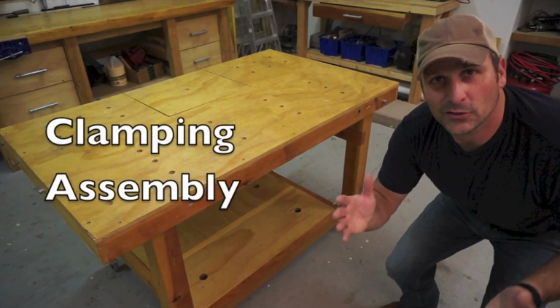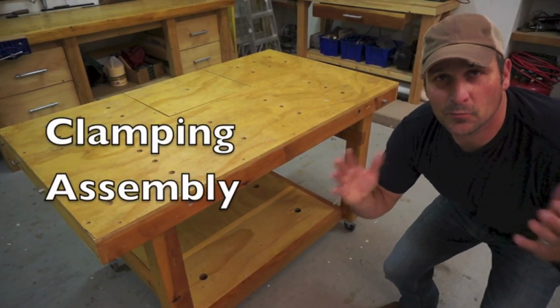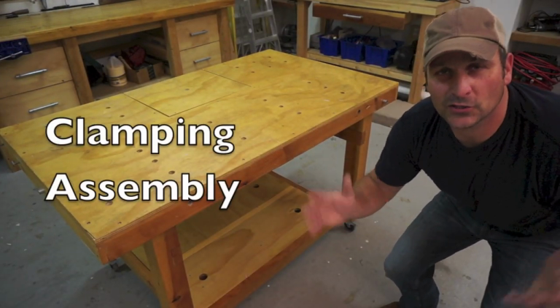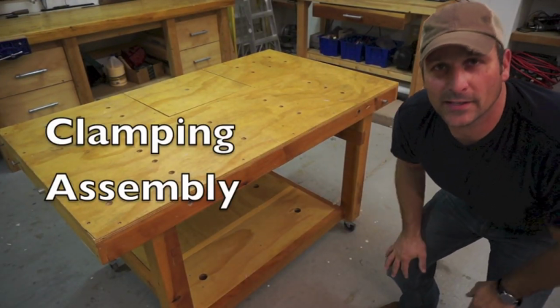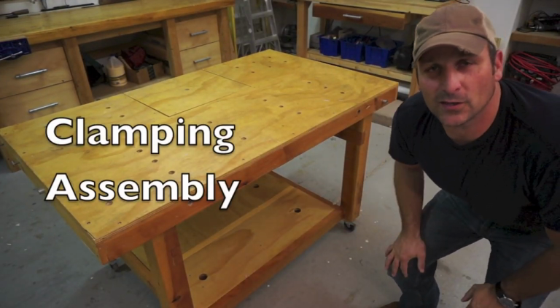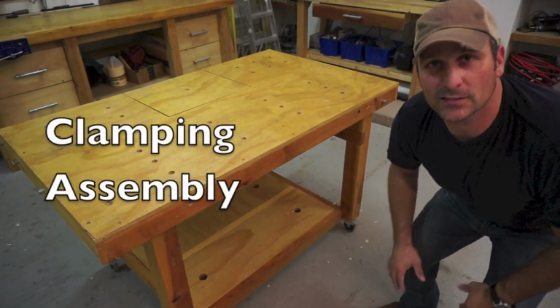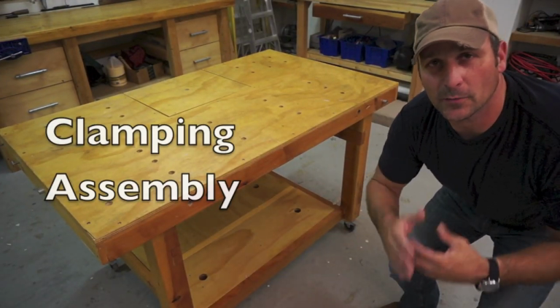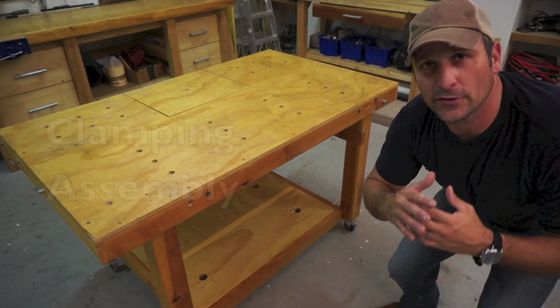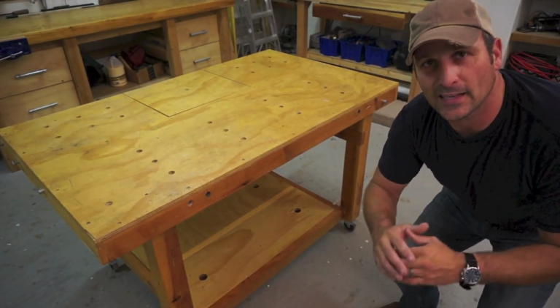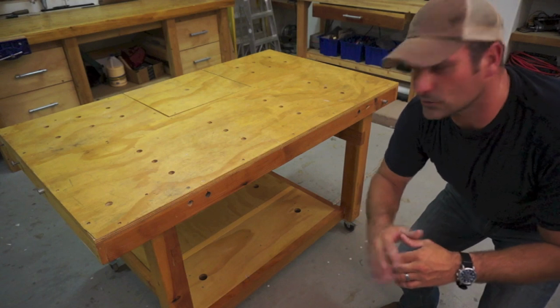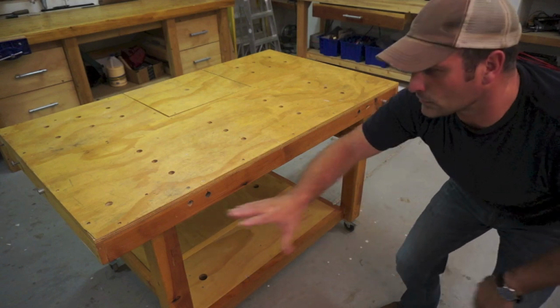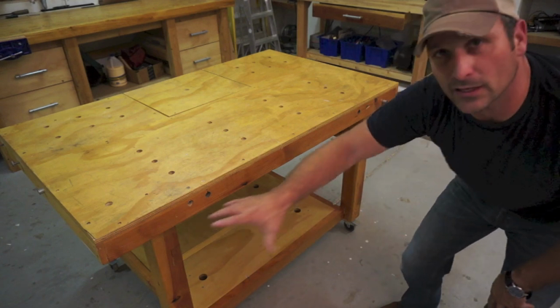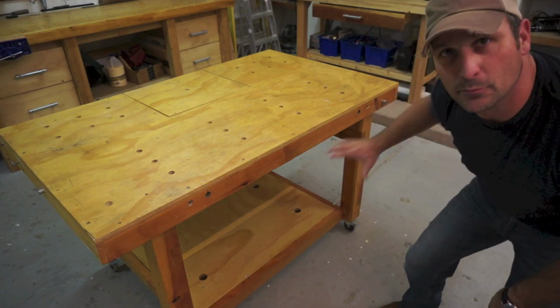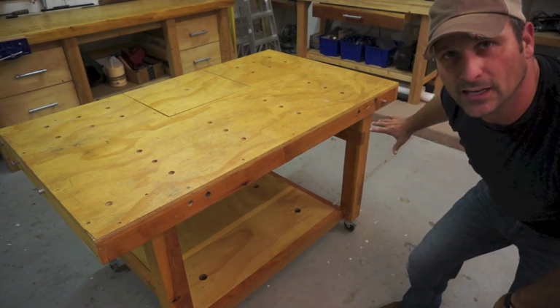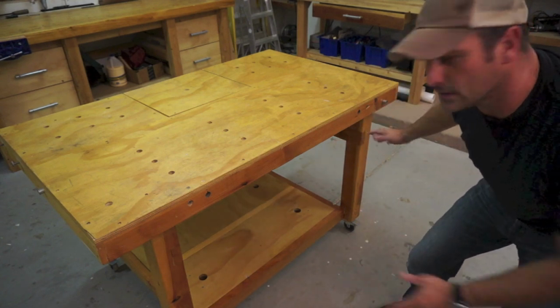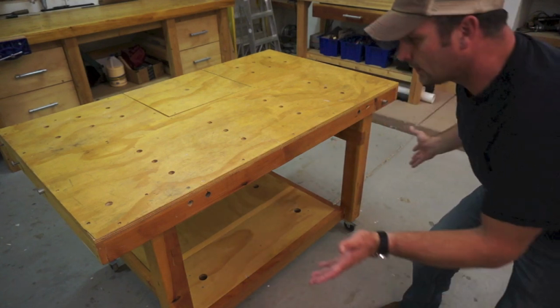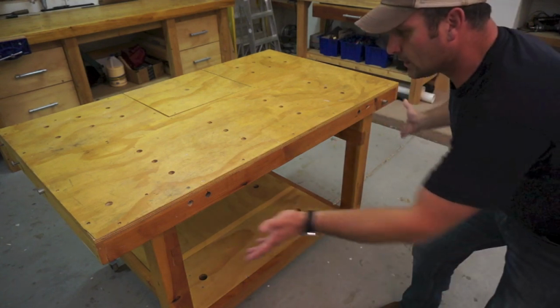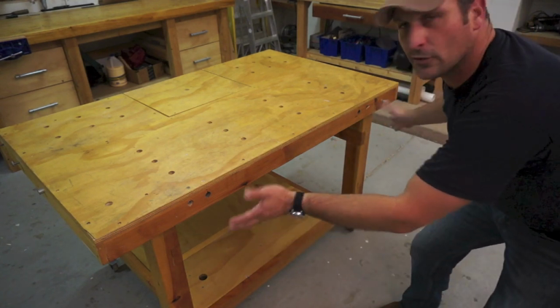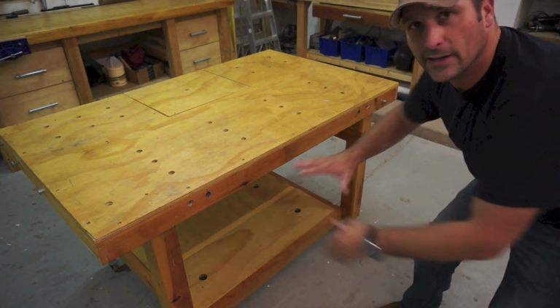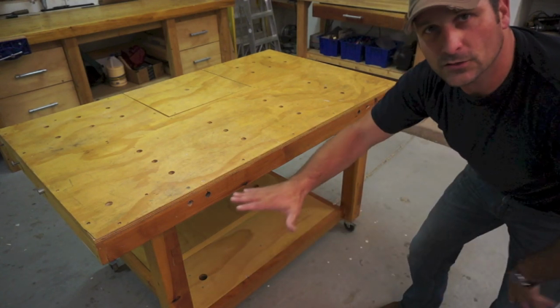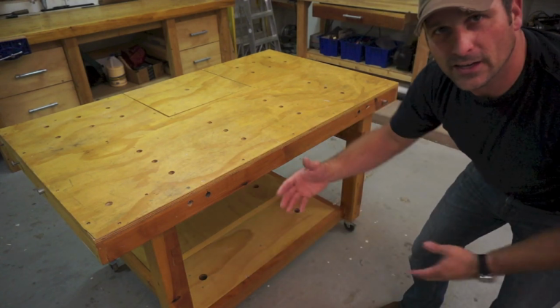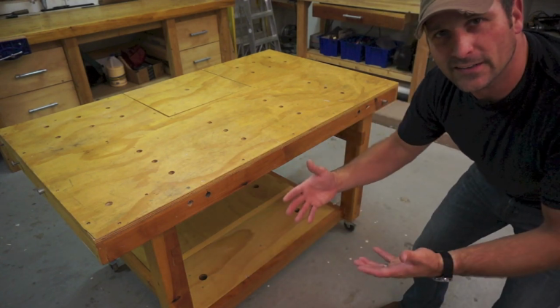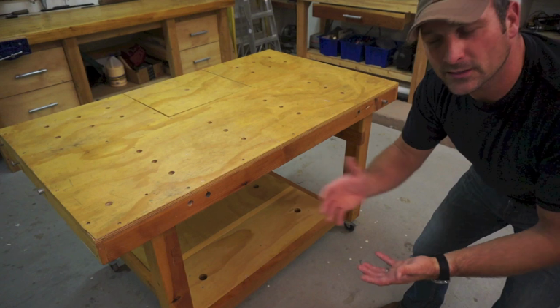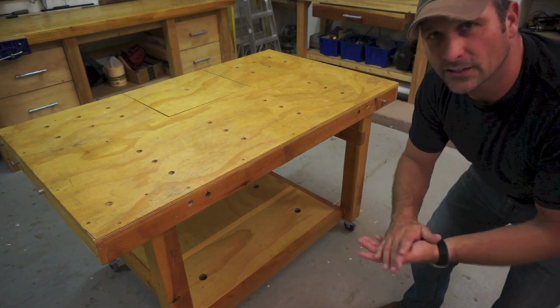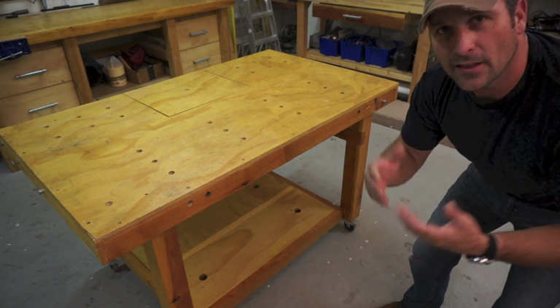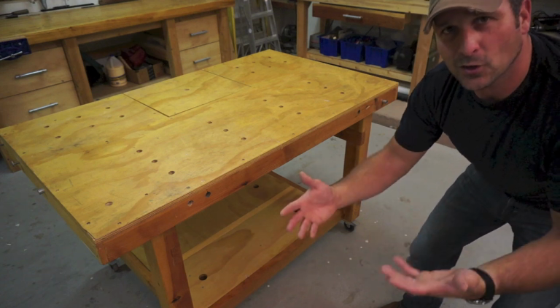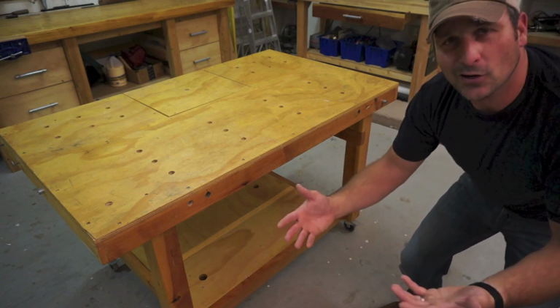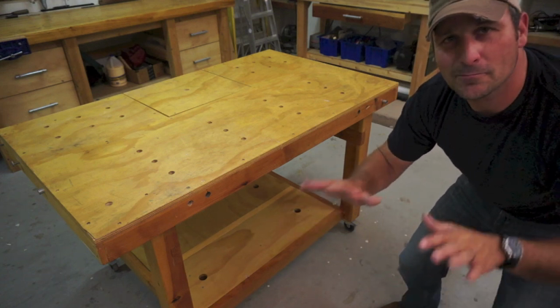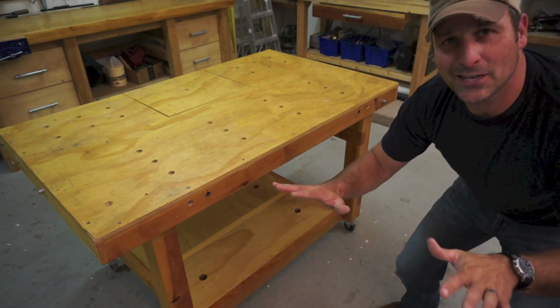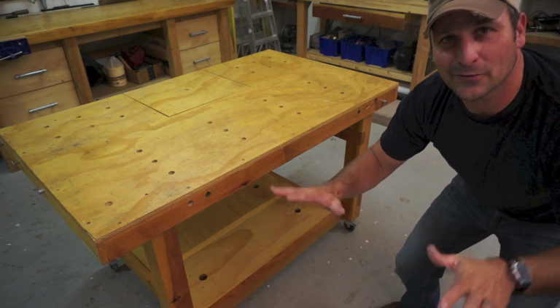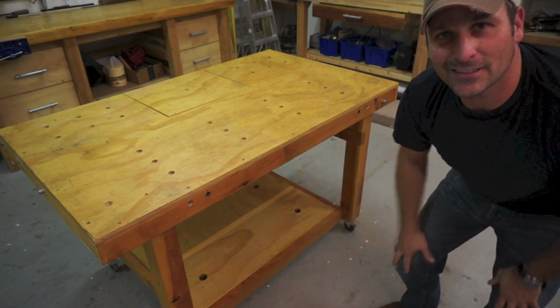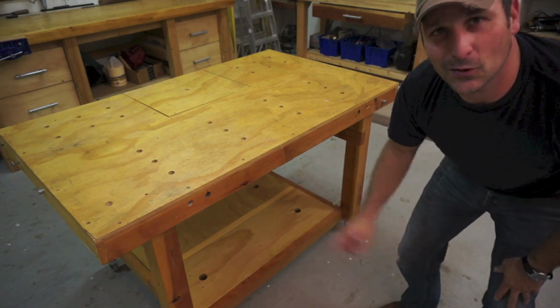So you saw pretty much all the basic functions. Now I'm going to show you the last function, which is a separate clamping shelf and also kind of like a table extension that I'm currently working on, but it's not perfect.